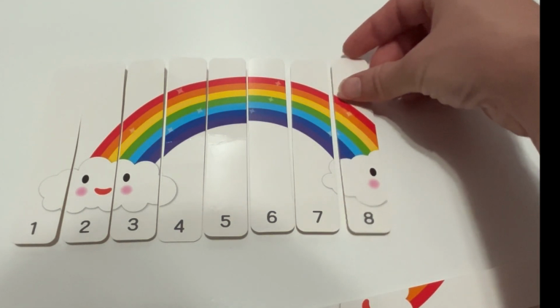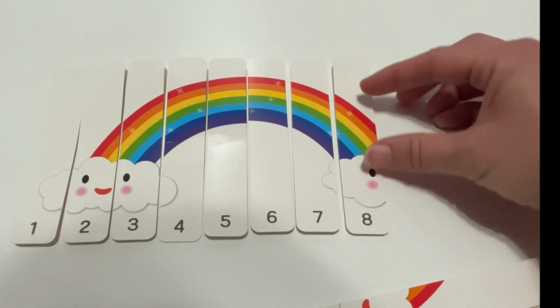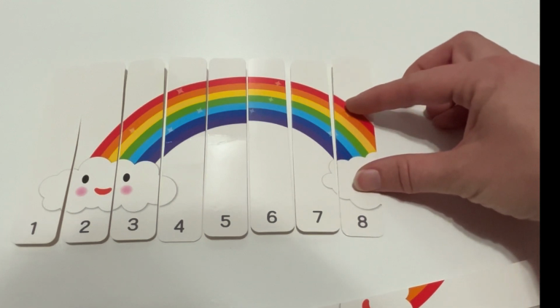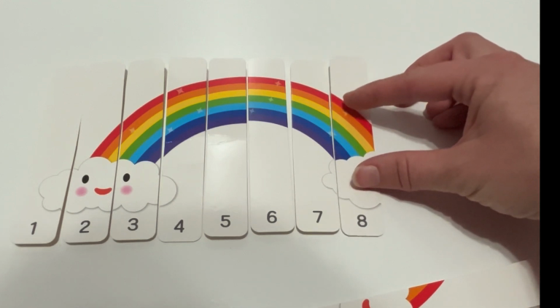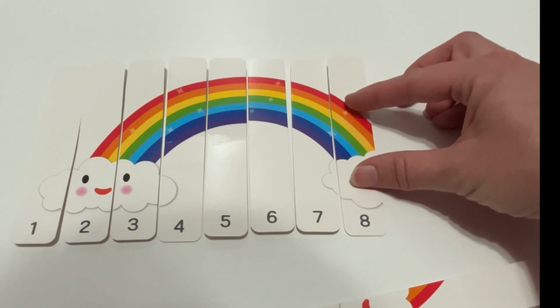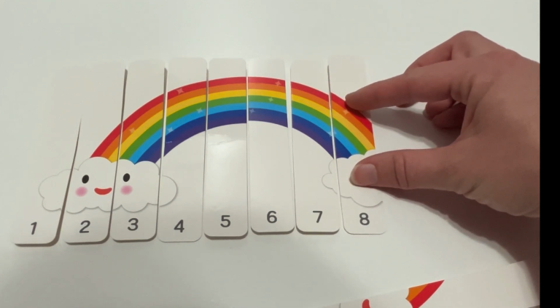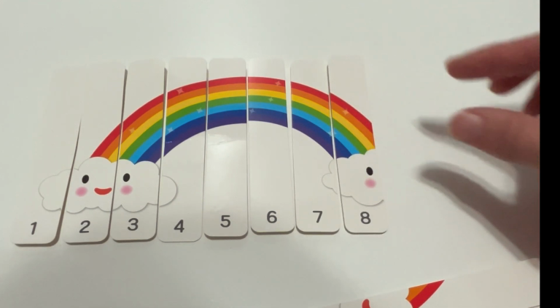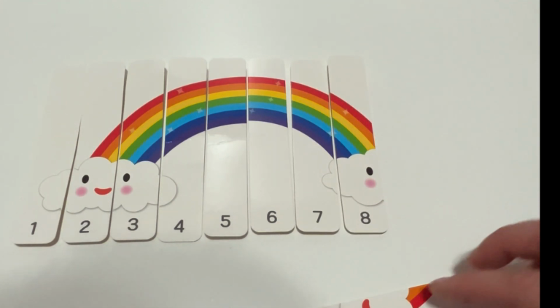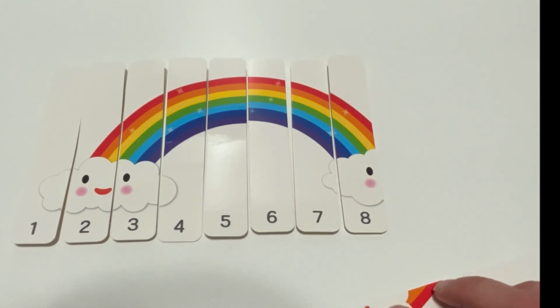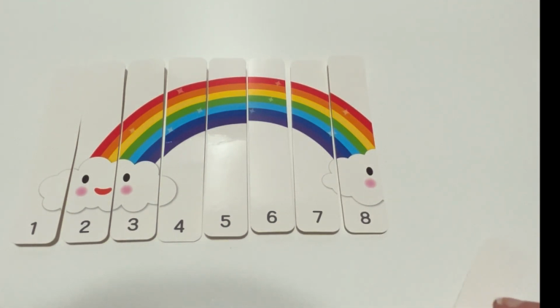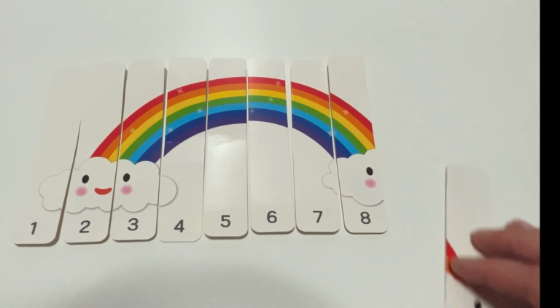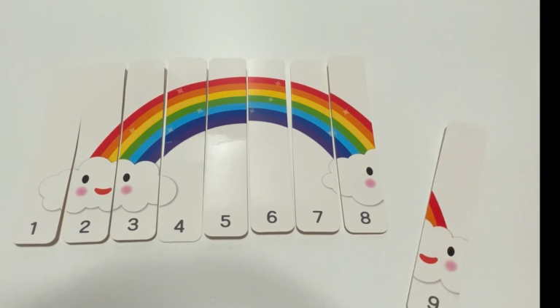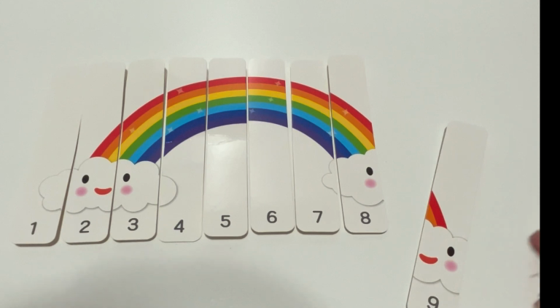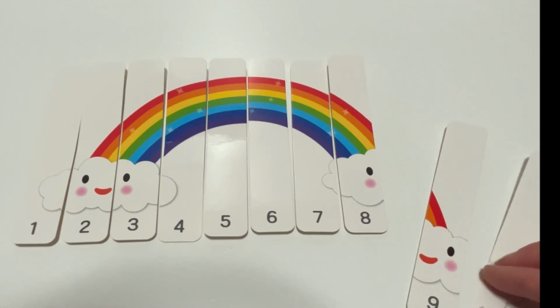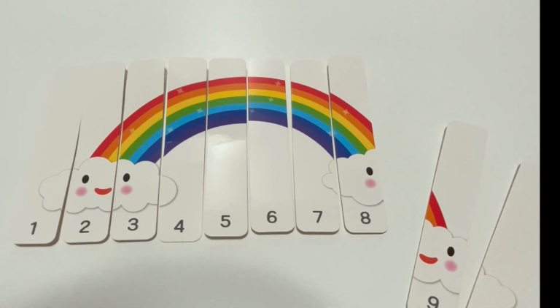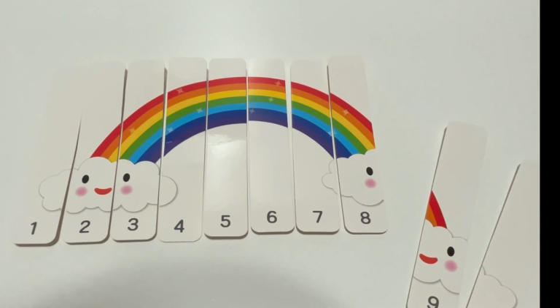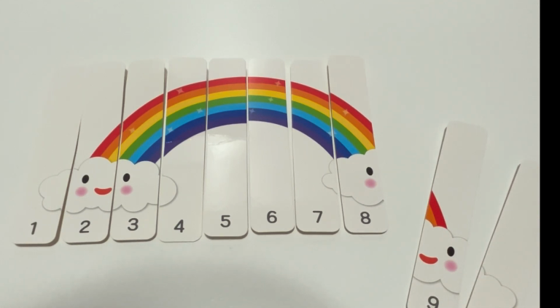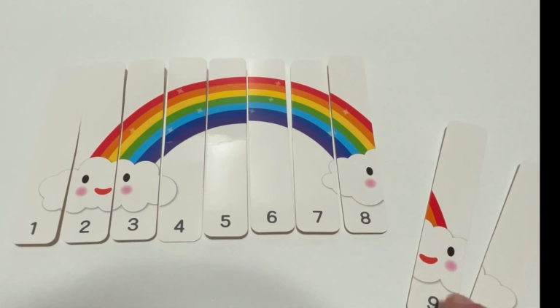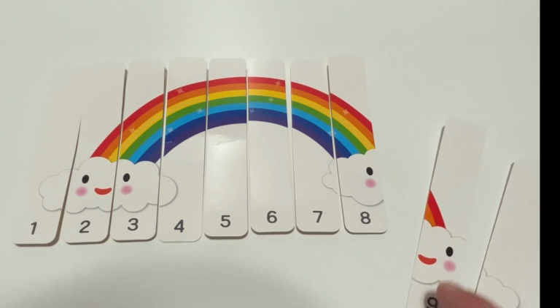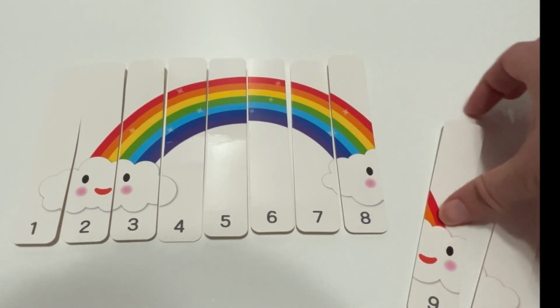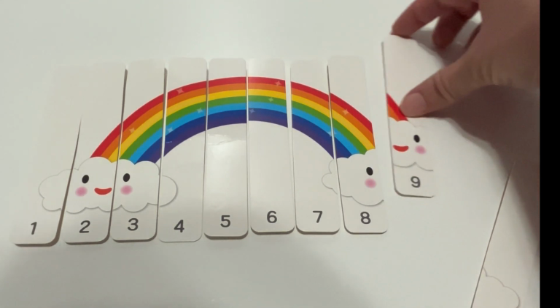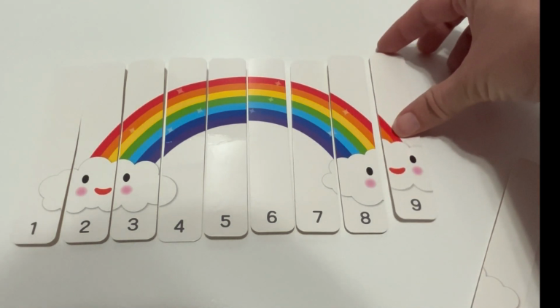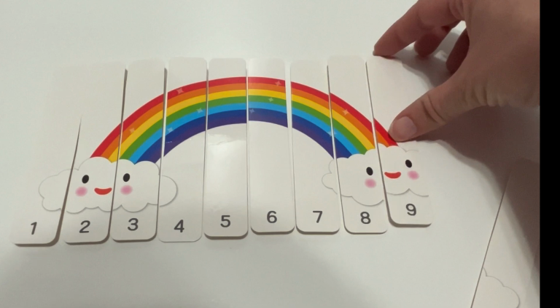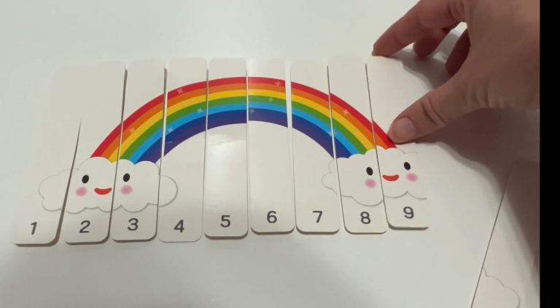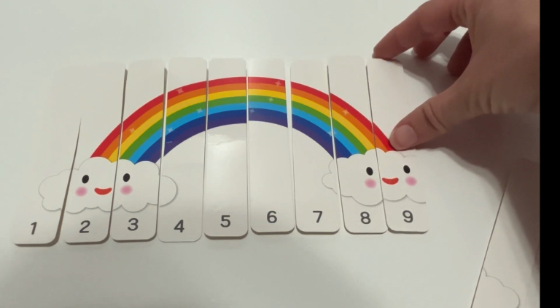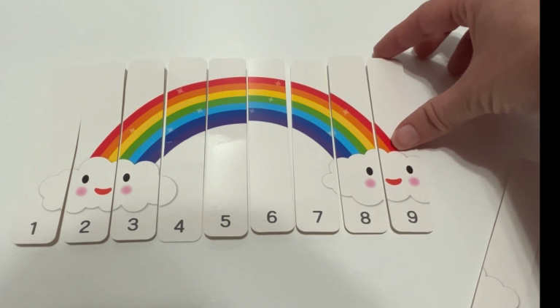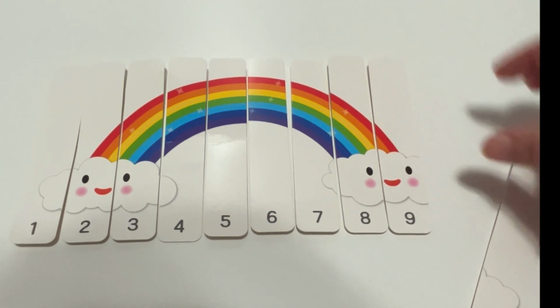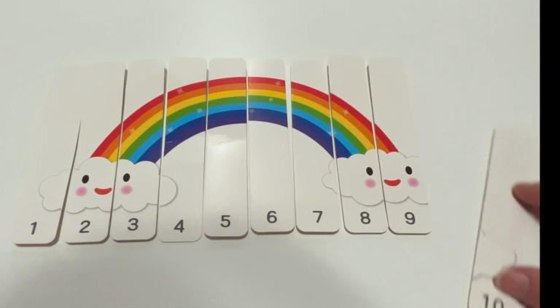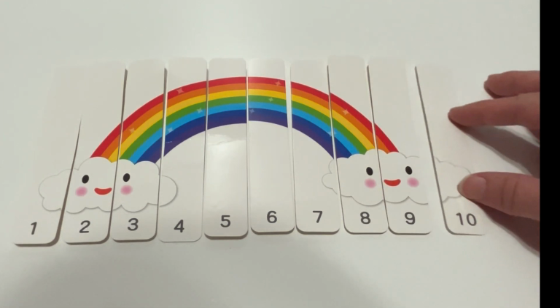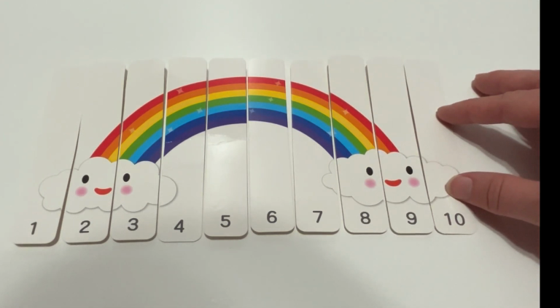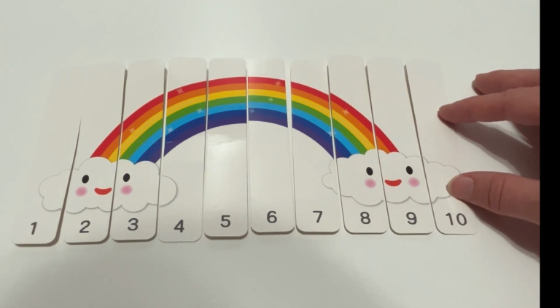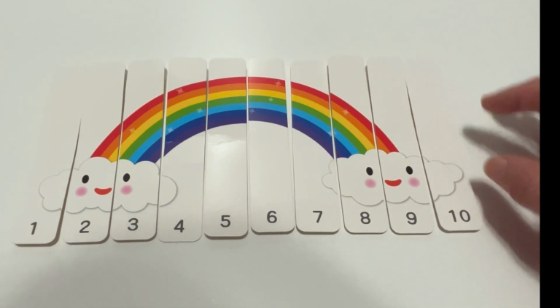Great pick. What comes next? That's right. Nine. And ten.